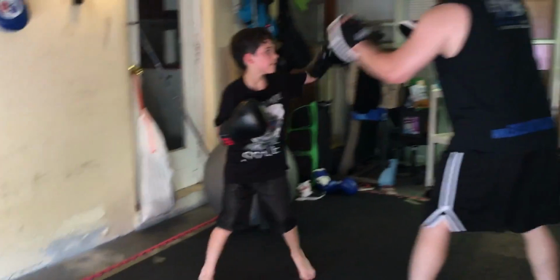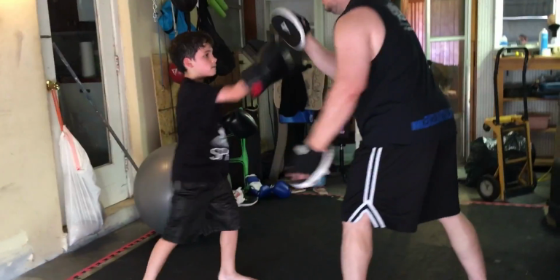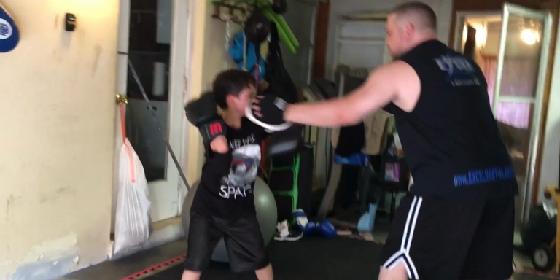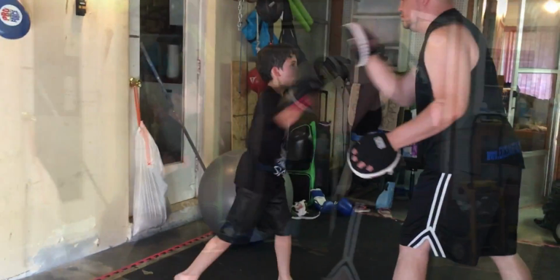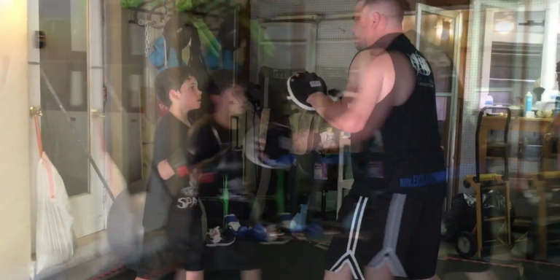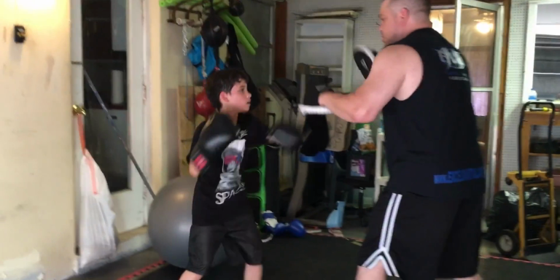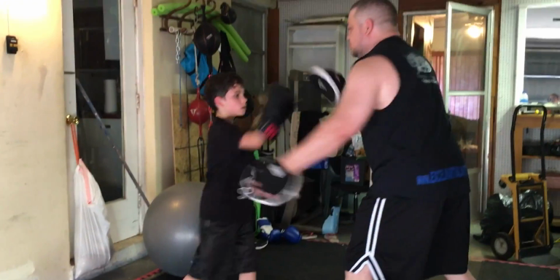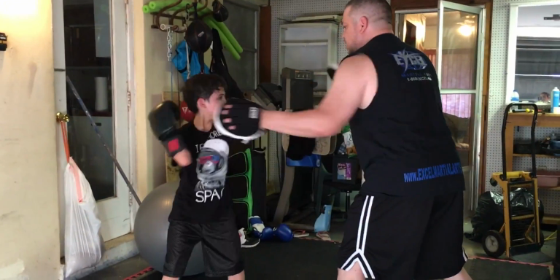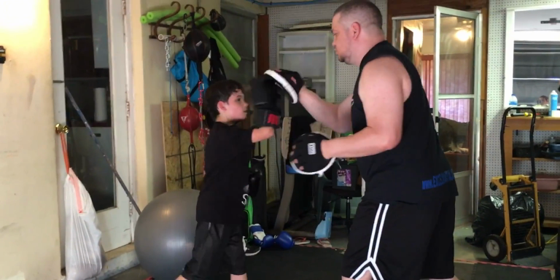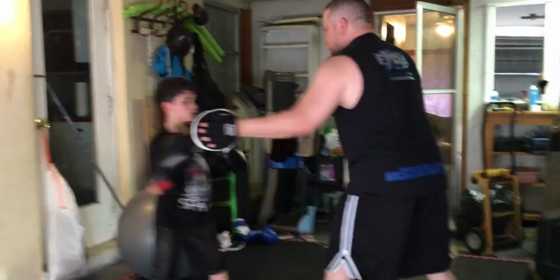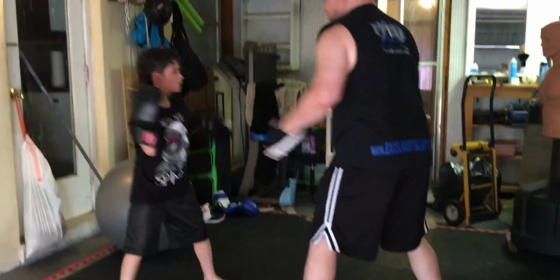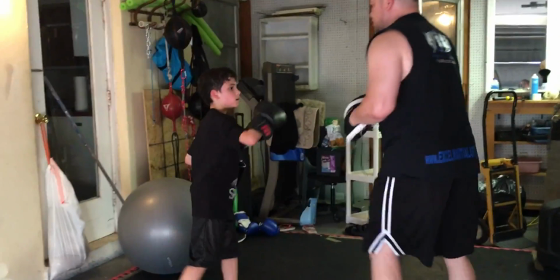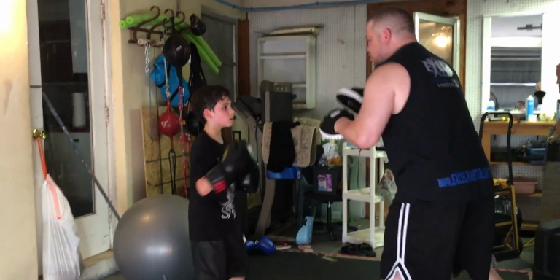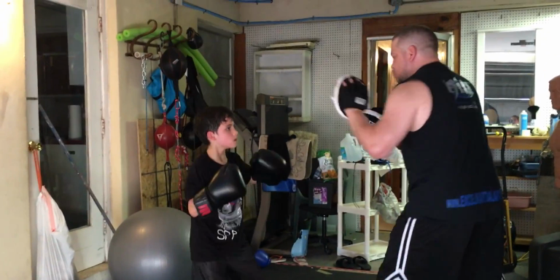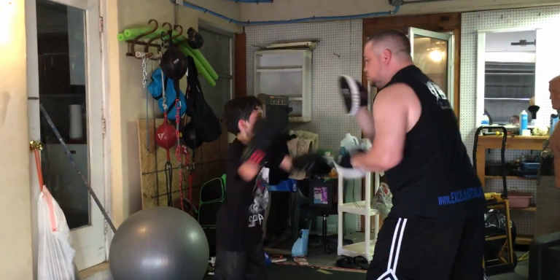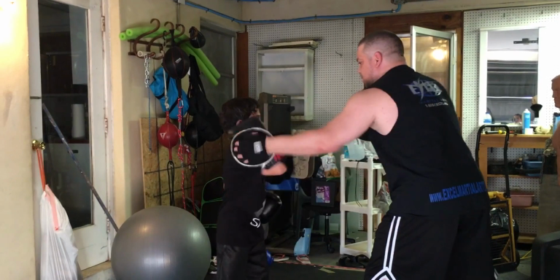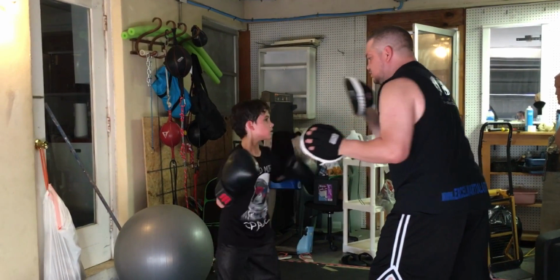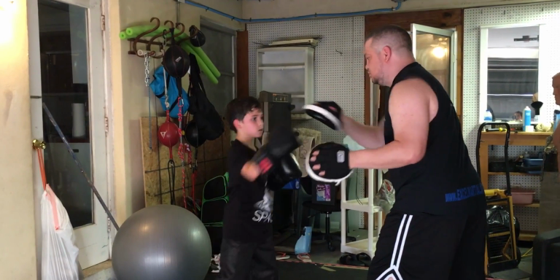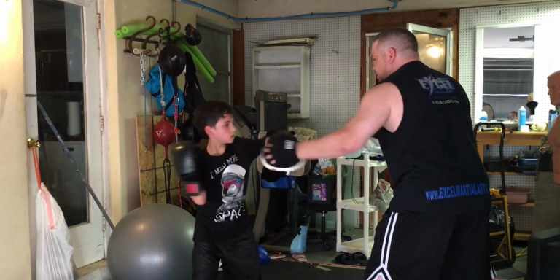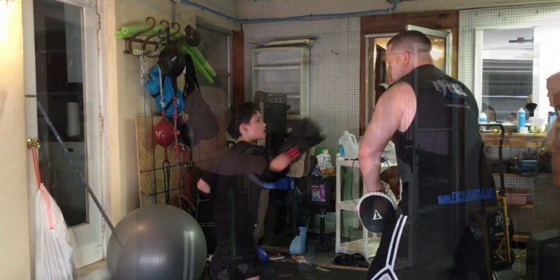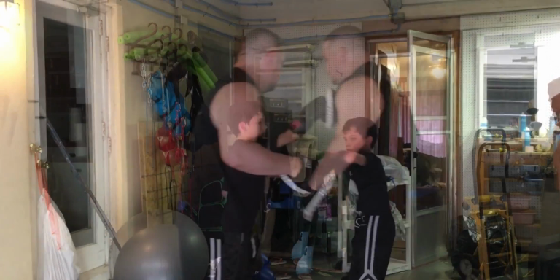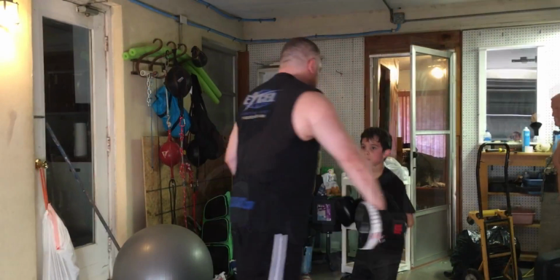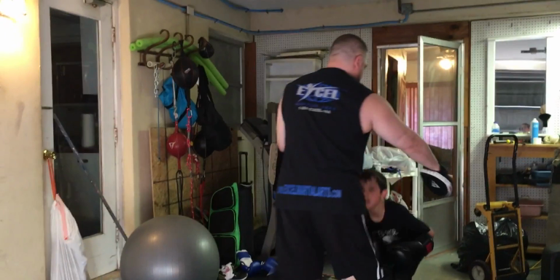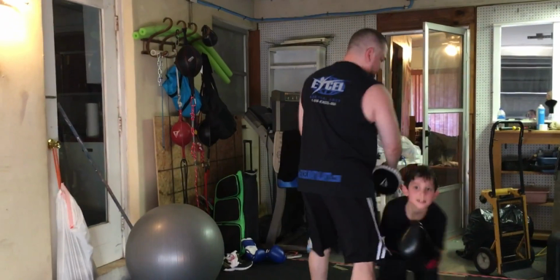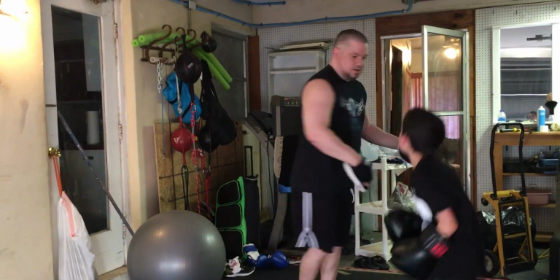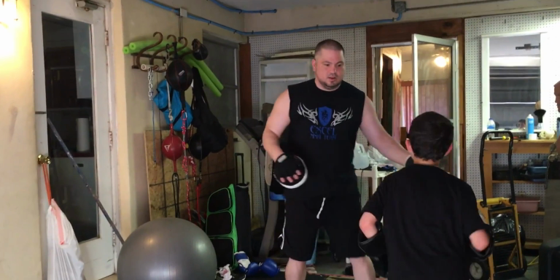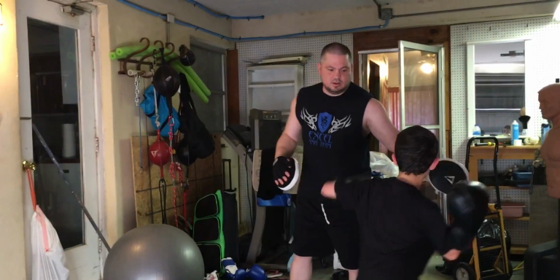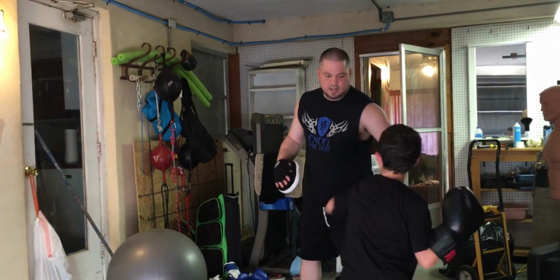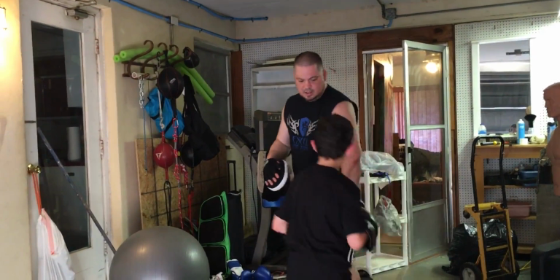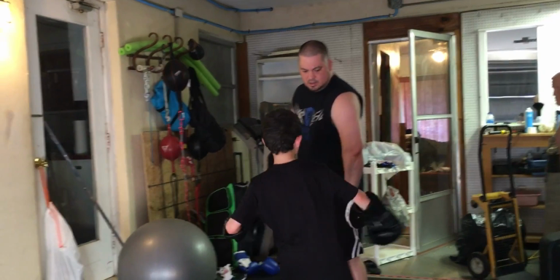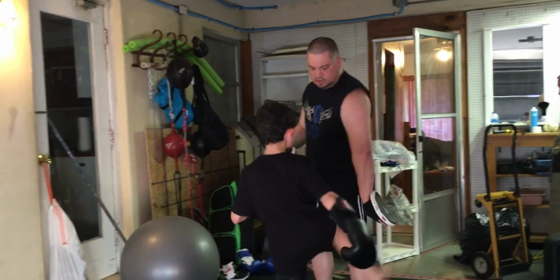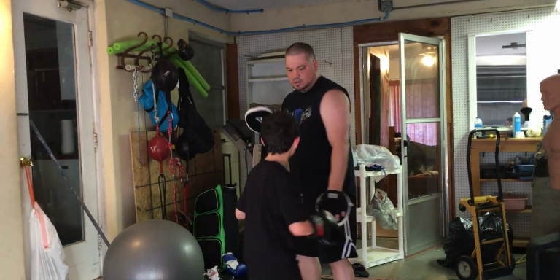Go. One, two. Block, two. Go. Two. Block, two. Three. Again. One, two. Block, two. Three. Two. Roll. Get up. Look. Leg kick. Push. Good. Two.